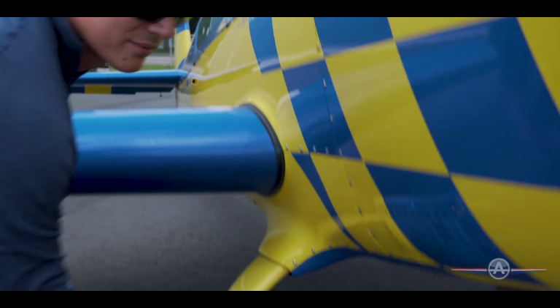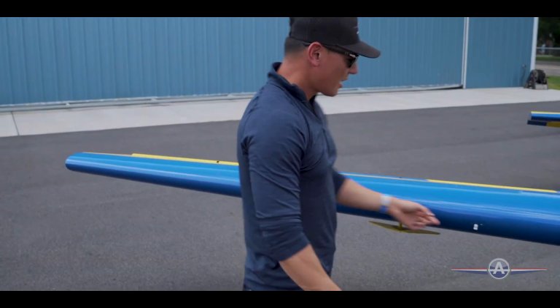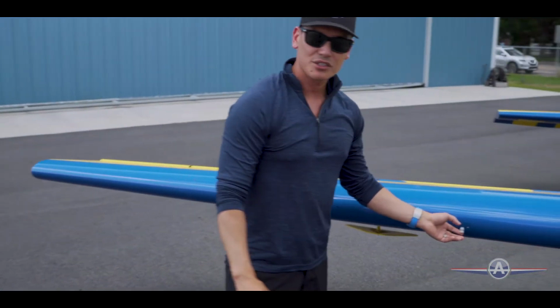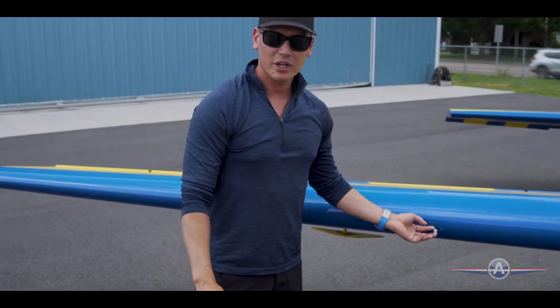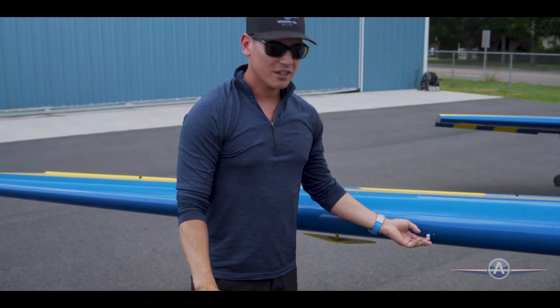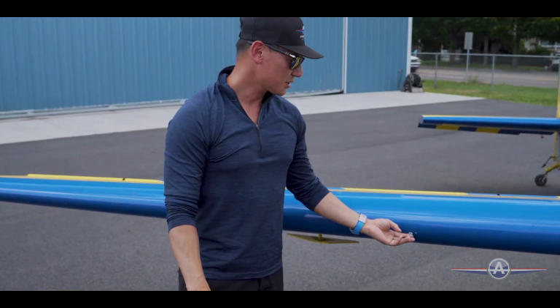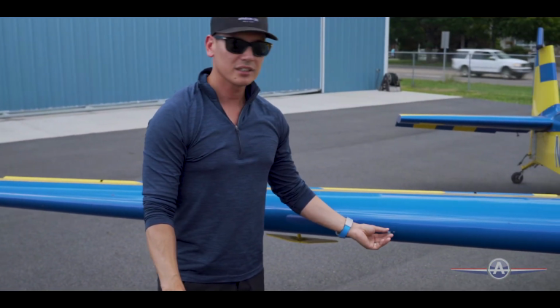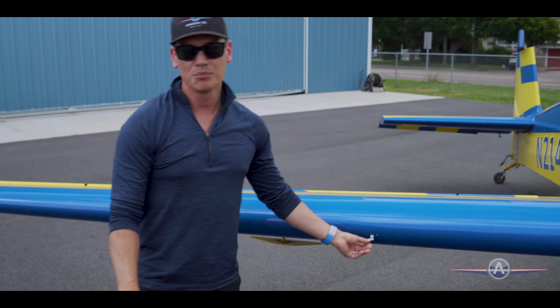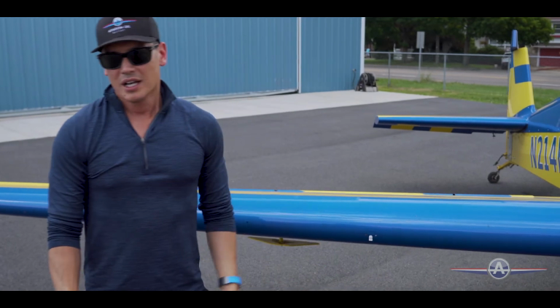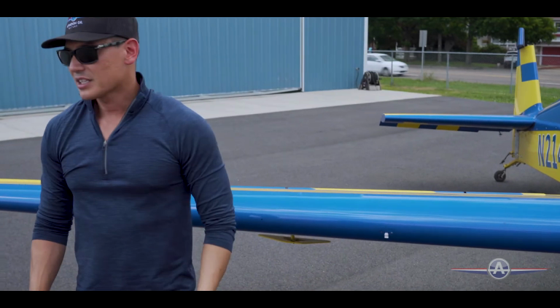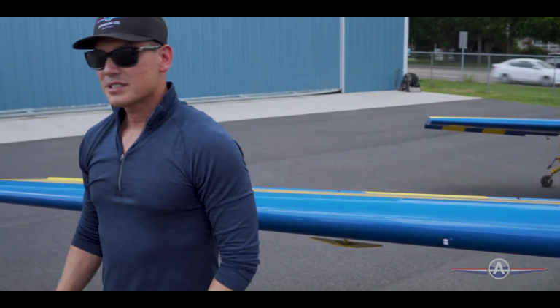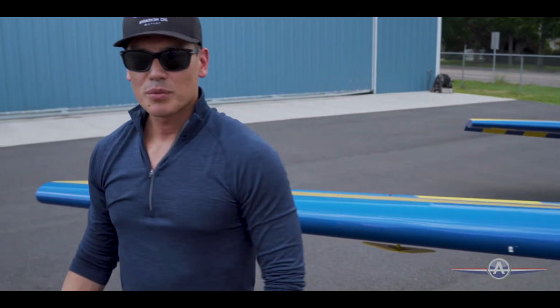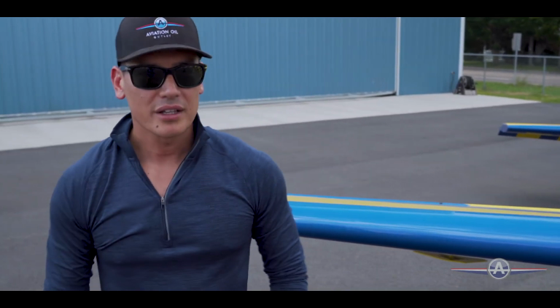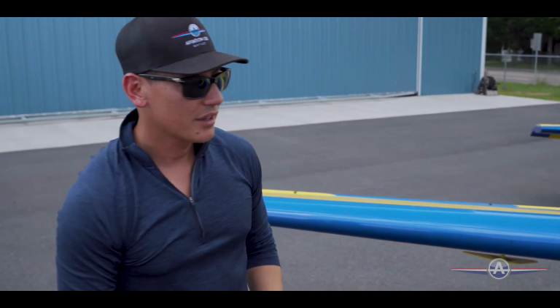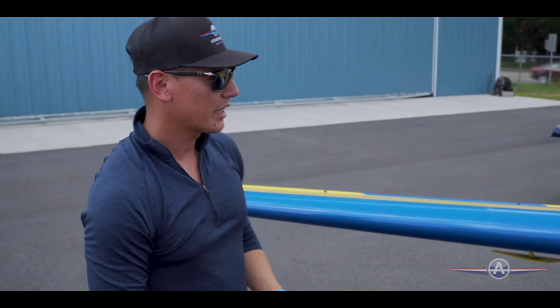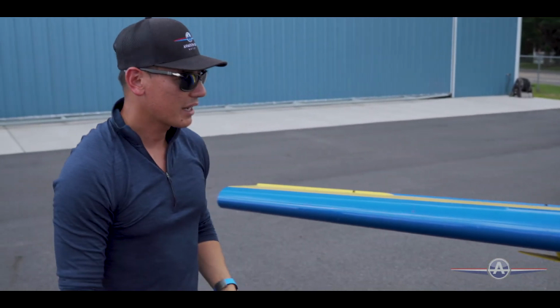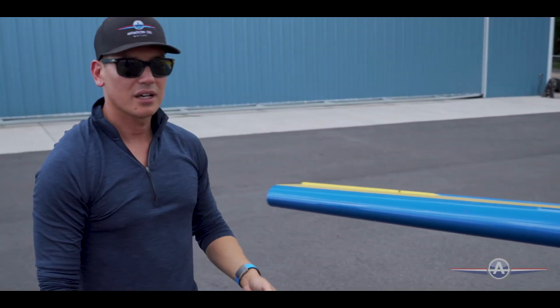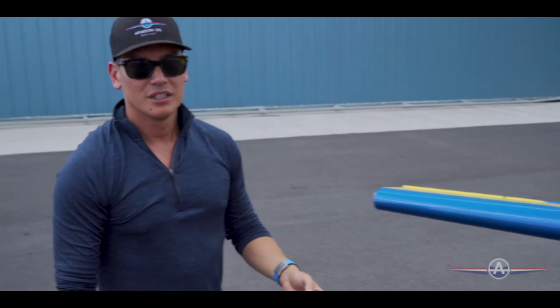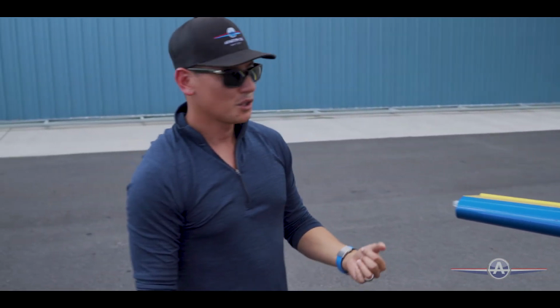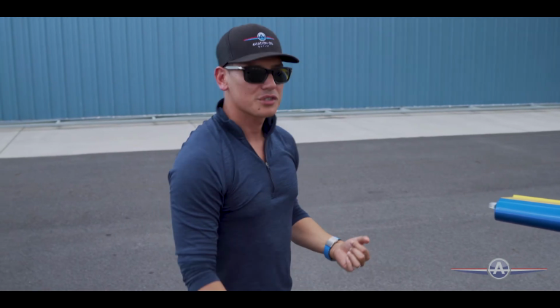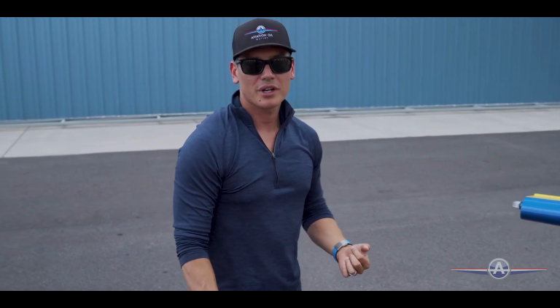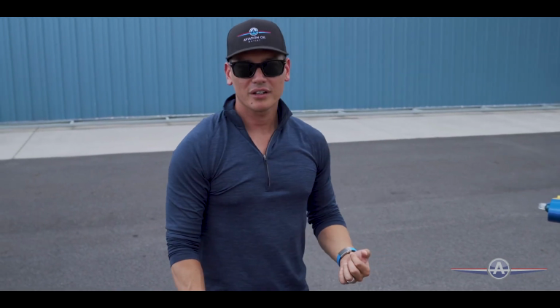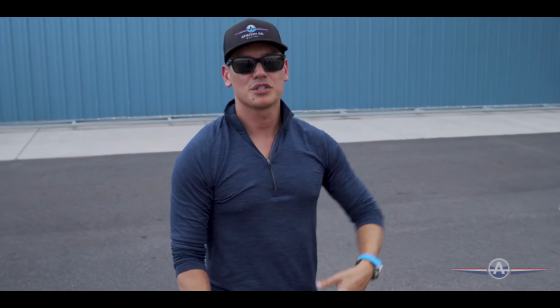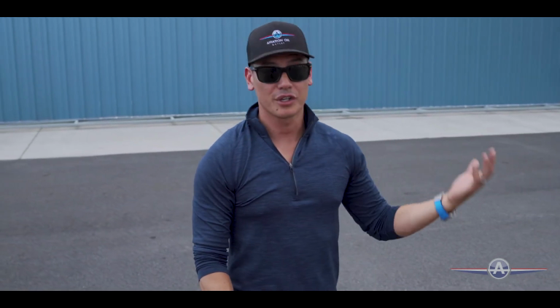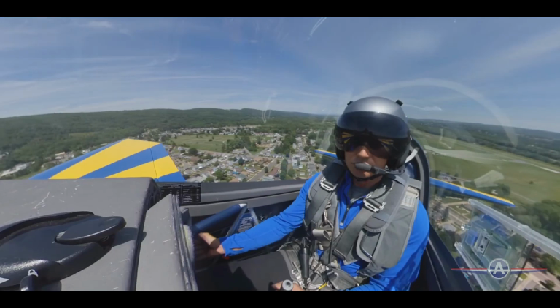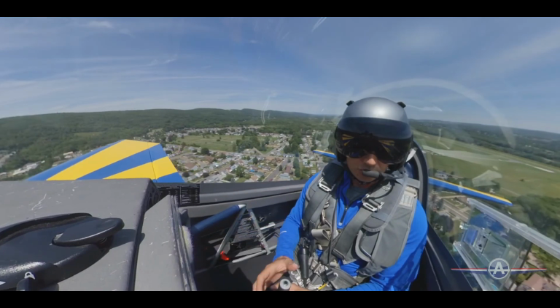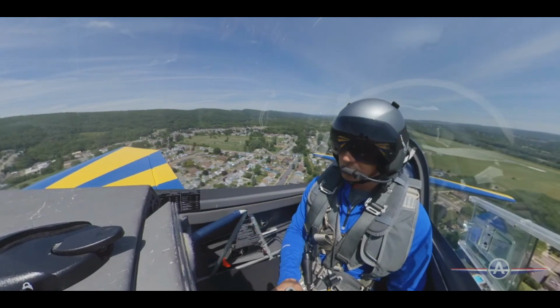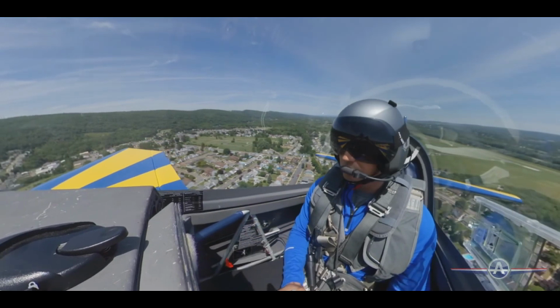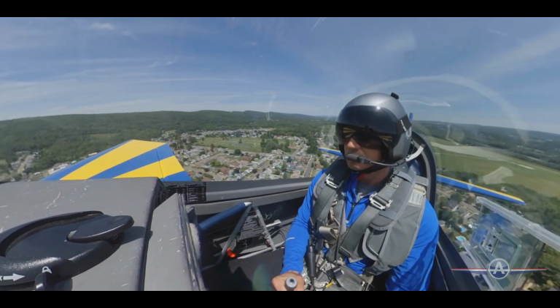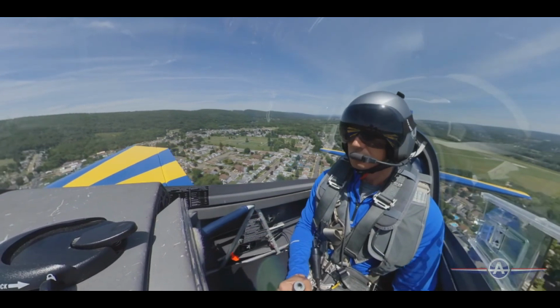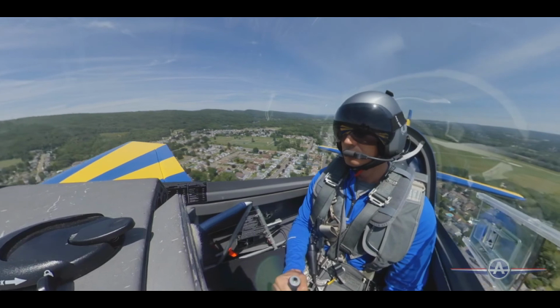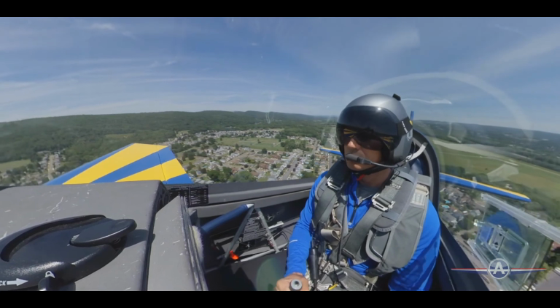It does have a stall warning indicator that's electronic. It's pretty standard for most pilots flying aerobatics to pull the circuit breaker there, because you know you're going to be stalling the wing quite often and you get that annoying buzz in your ear.